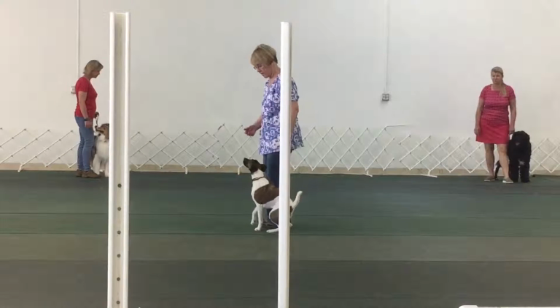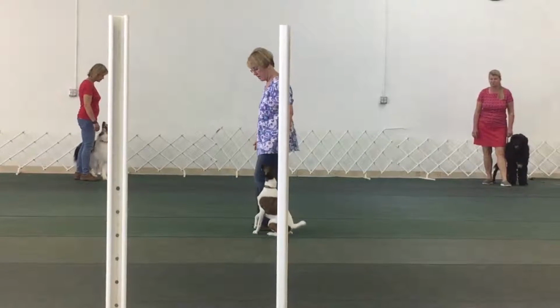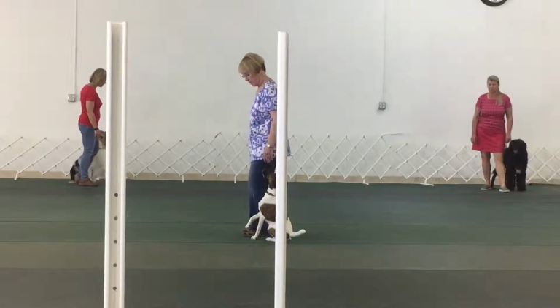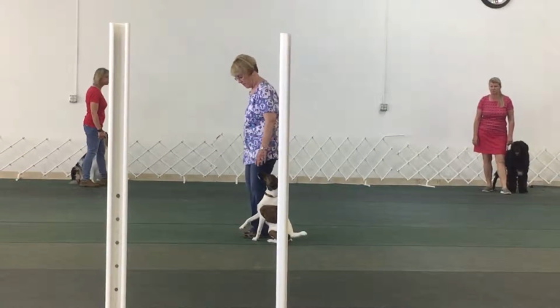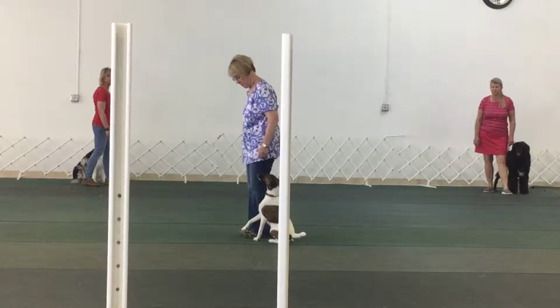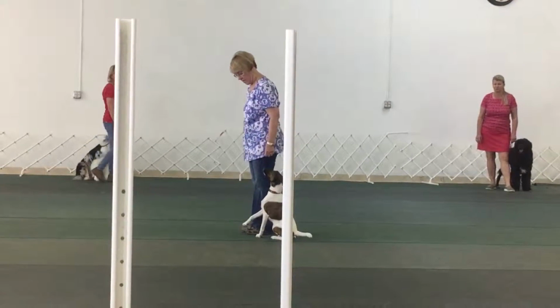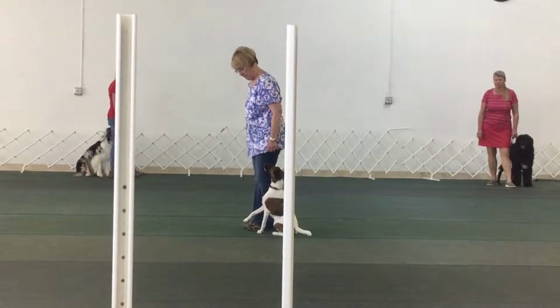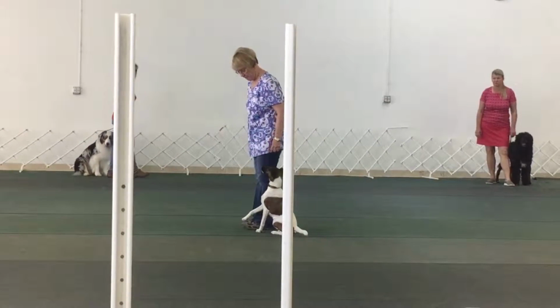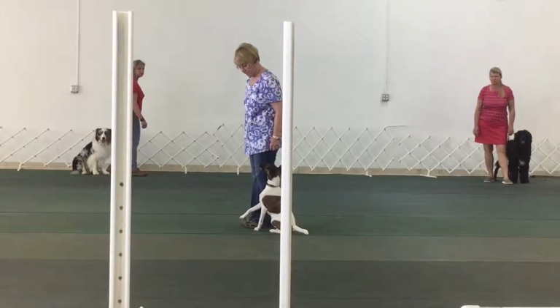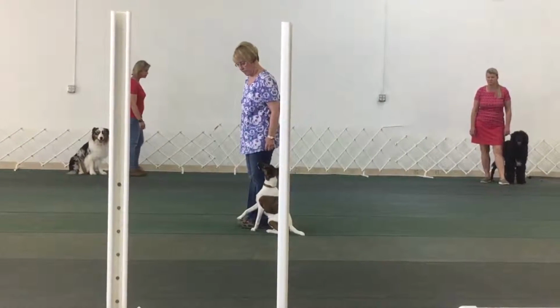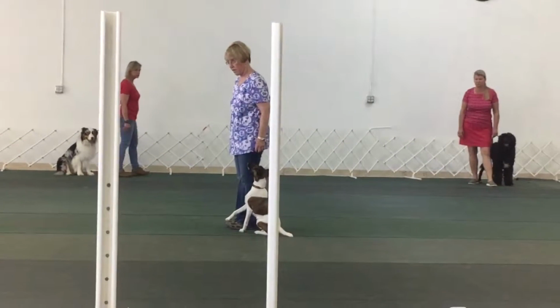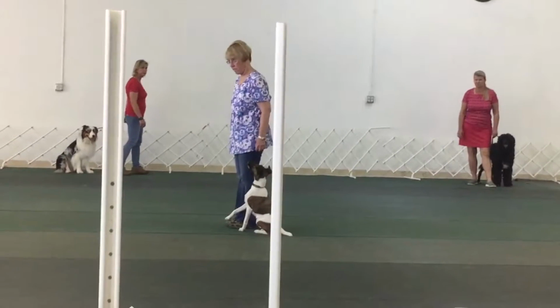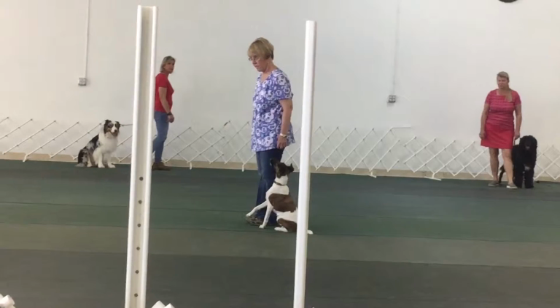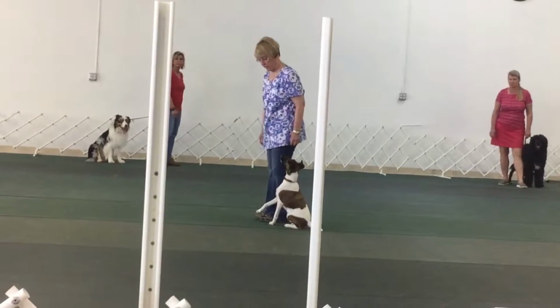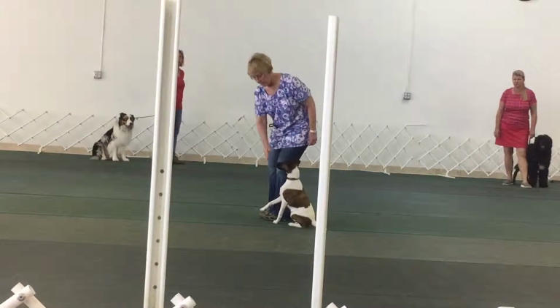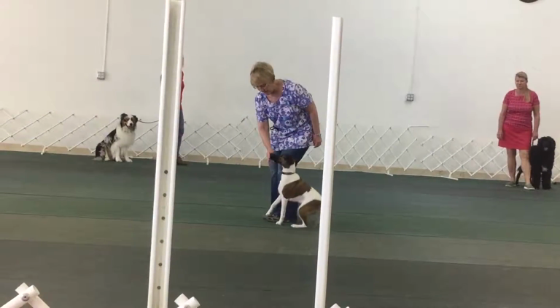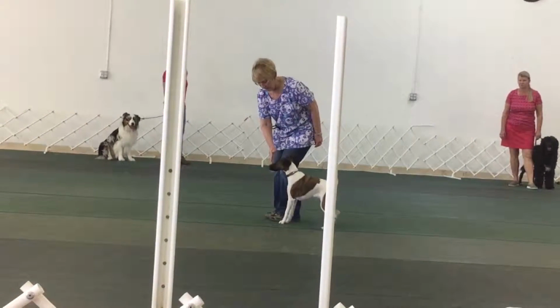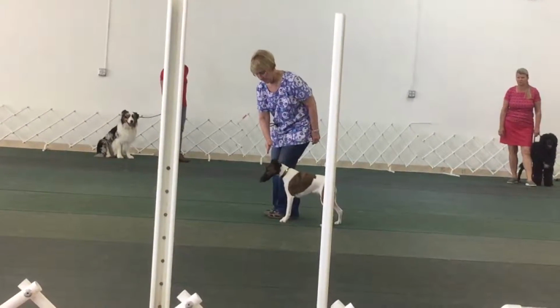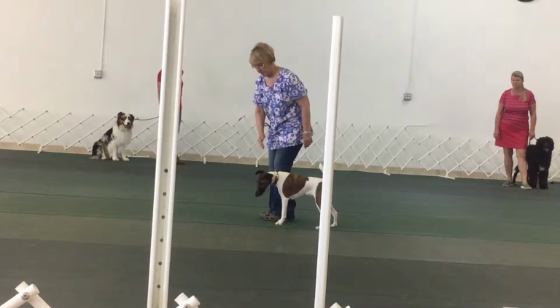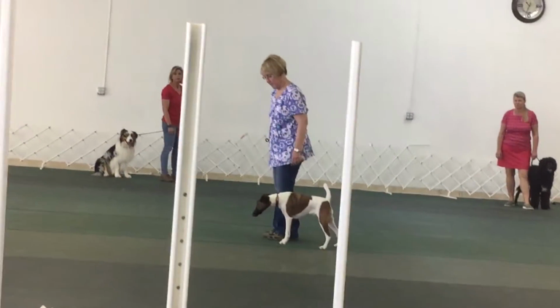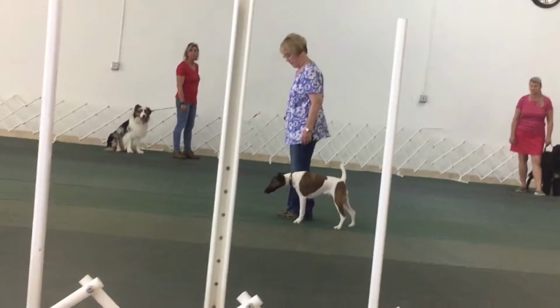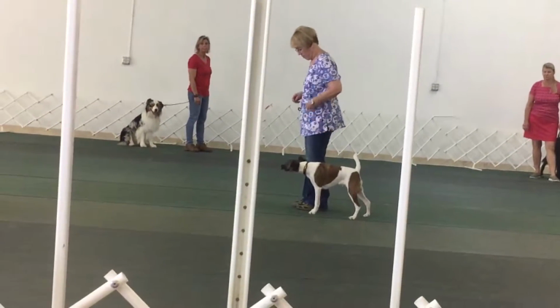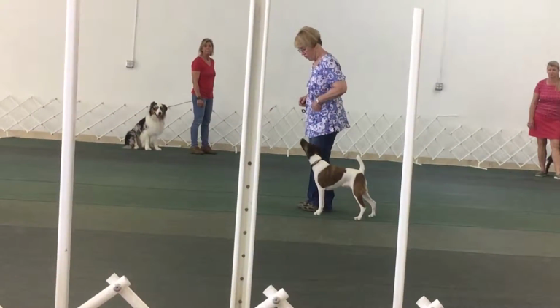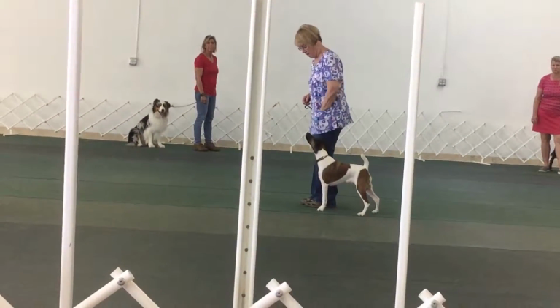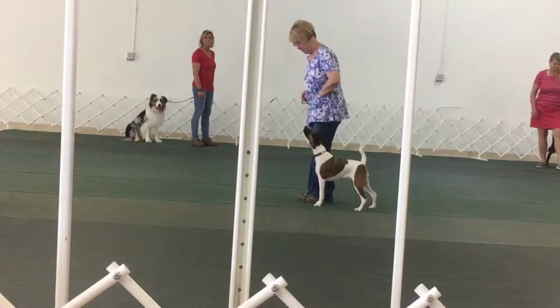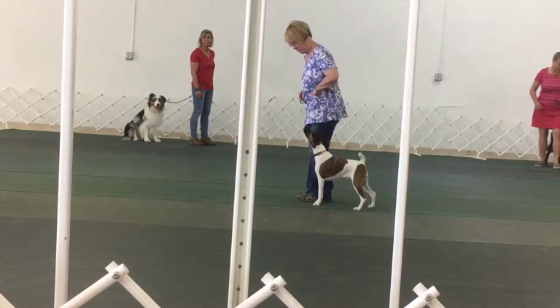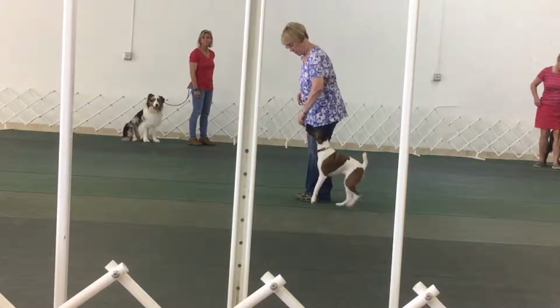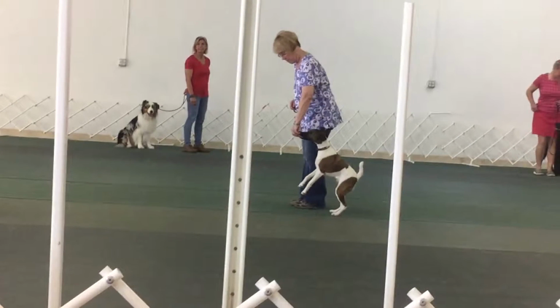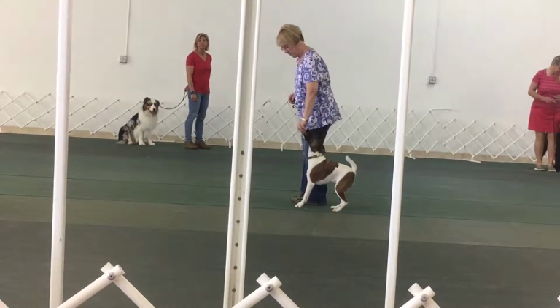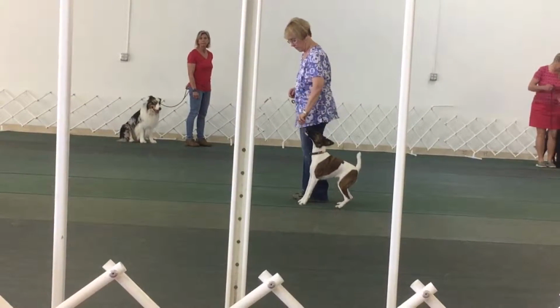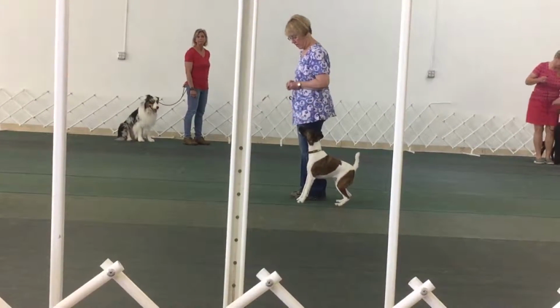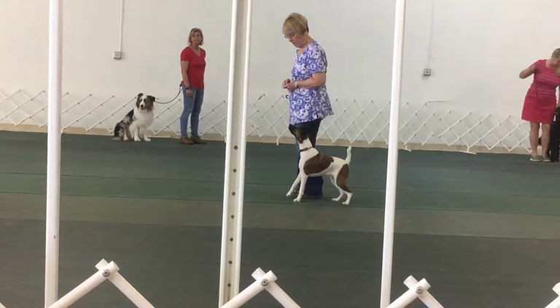Now try to keep your hand back by your knee instead of forward. Stand your dog and leave your leg. Awesome! Reward that. Now you don't have to put yourself in heel position to lean down.